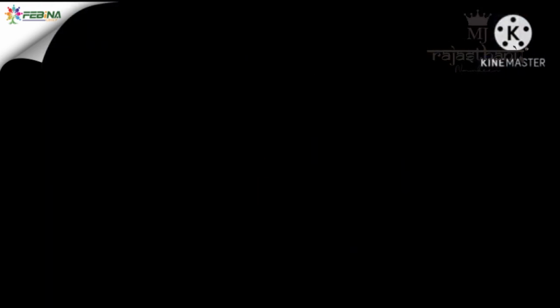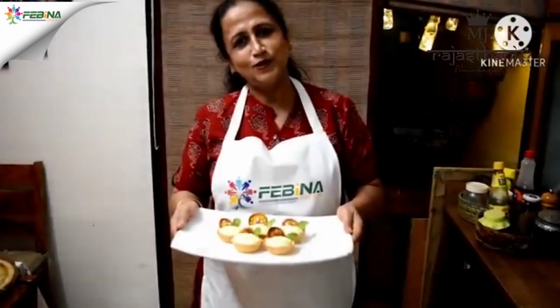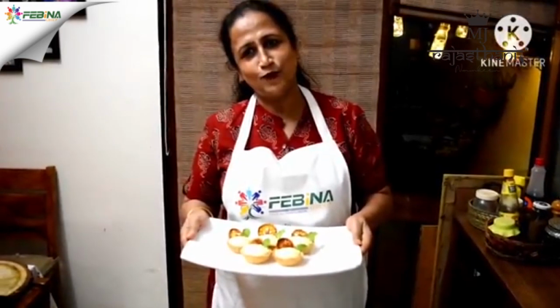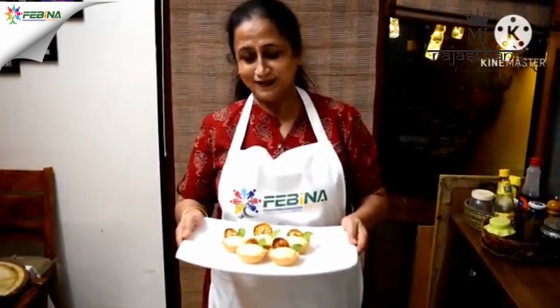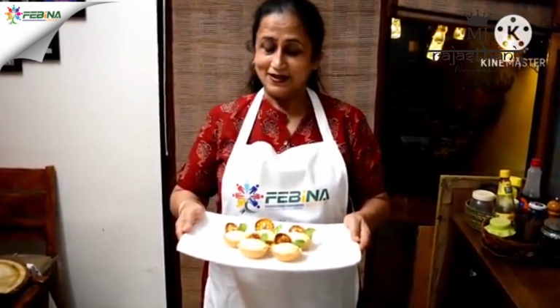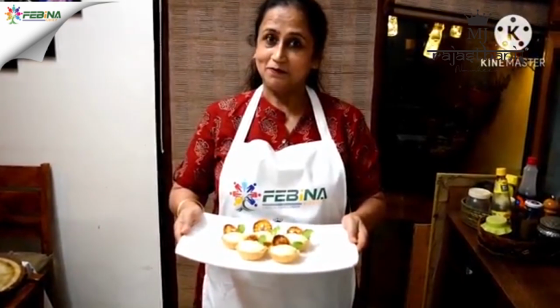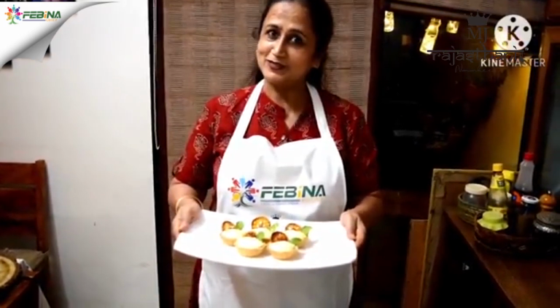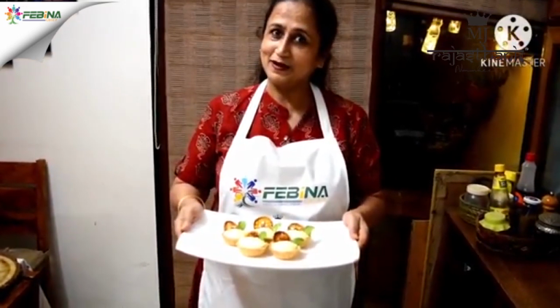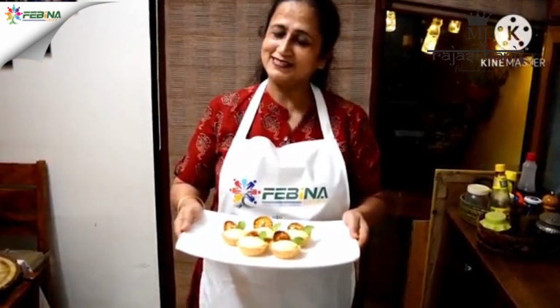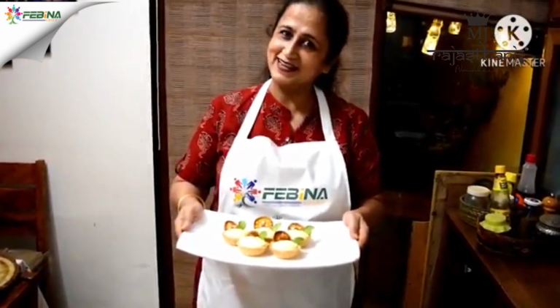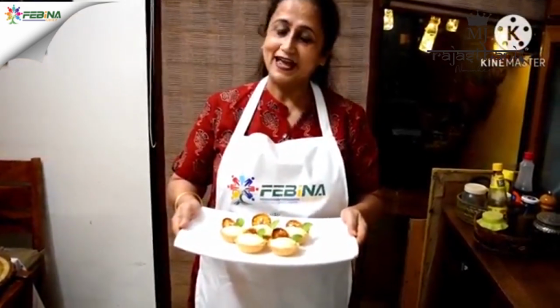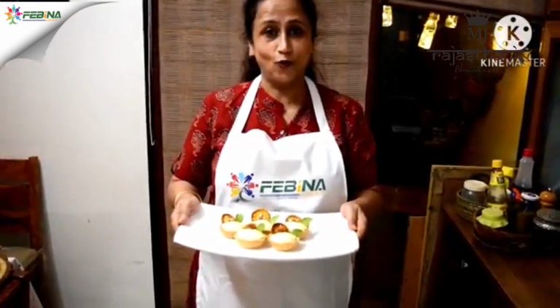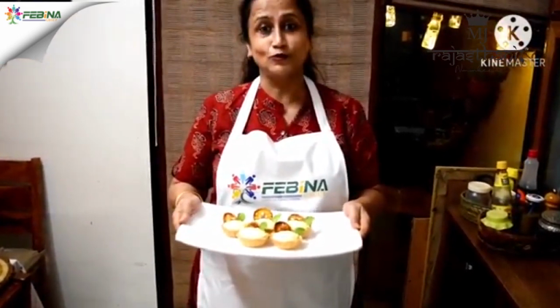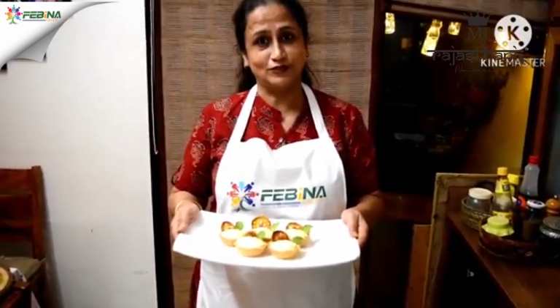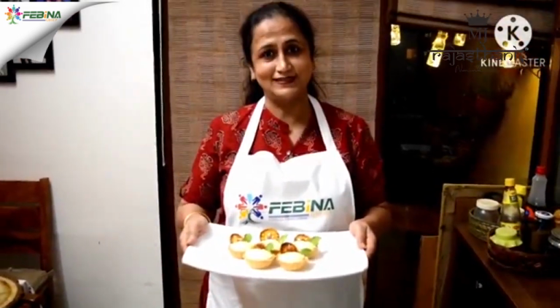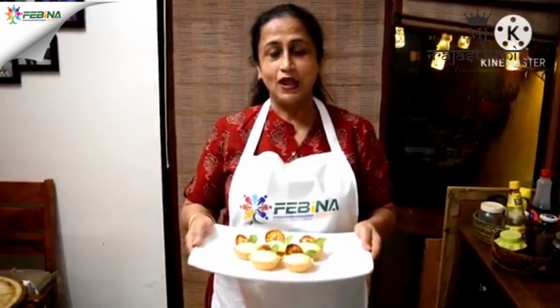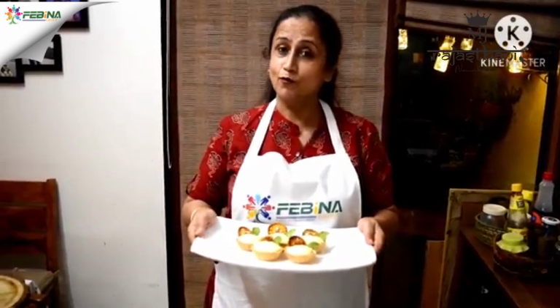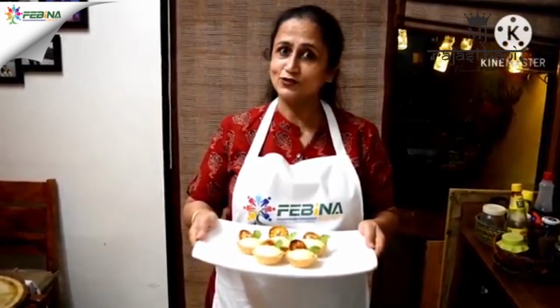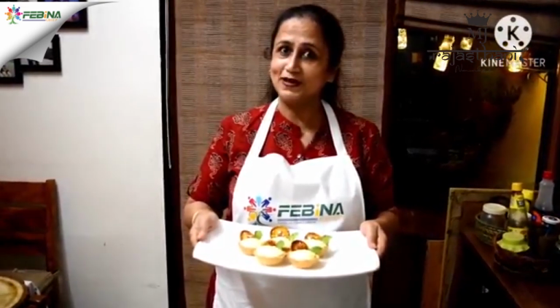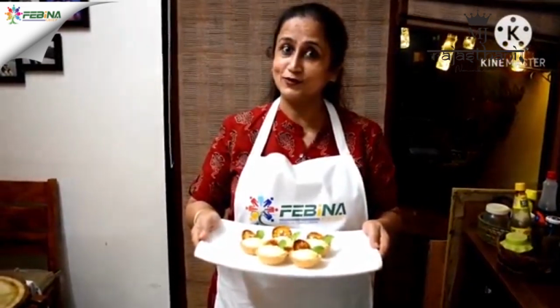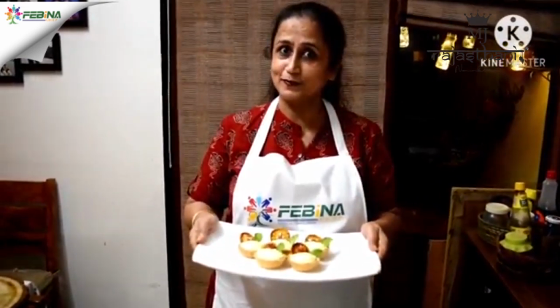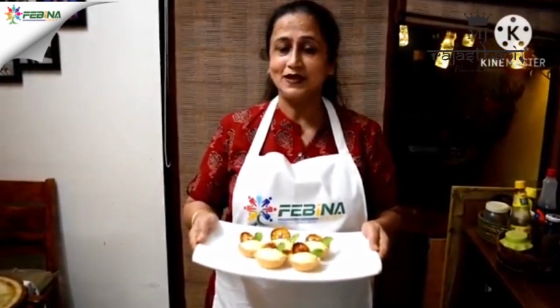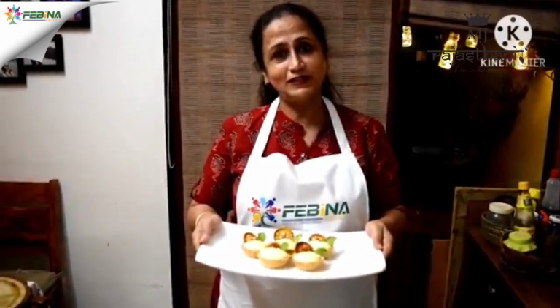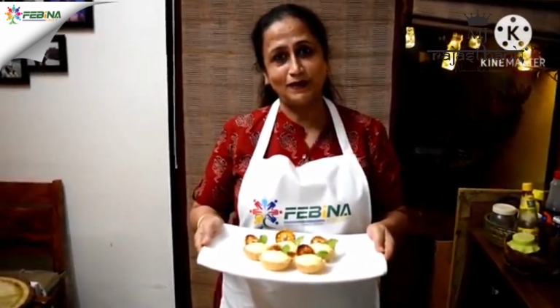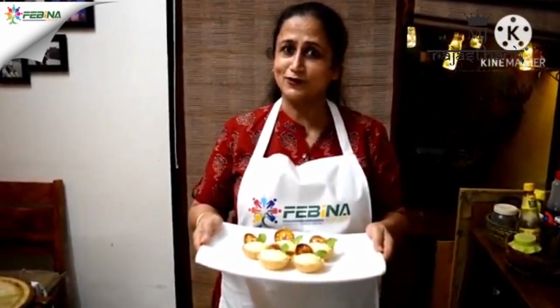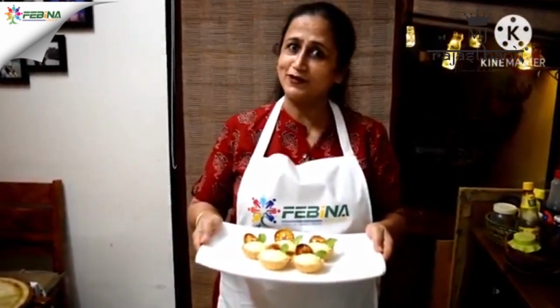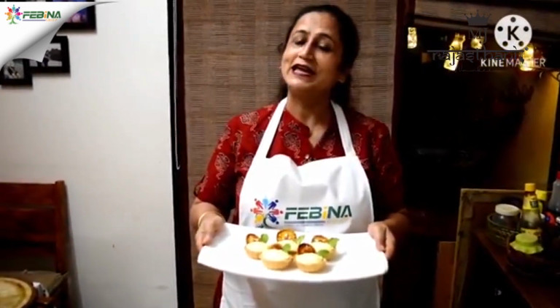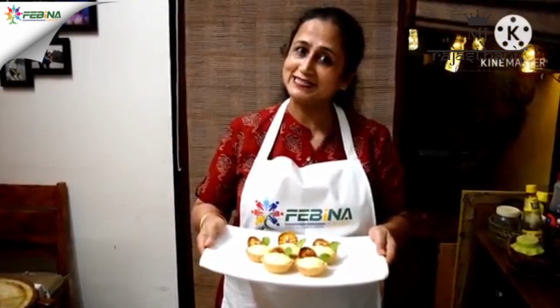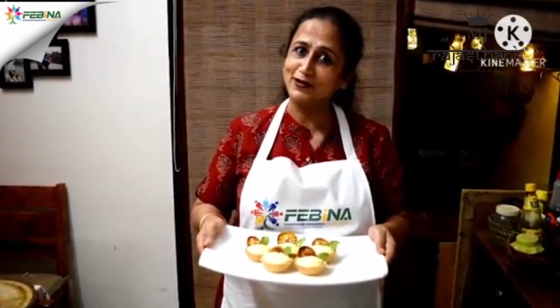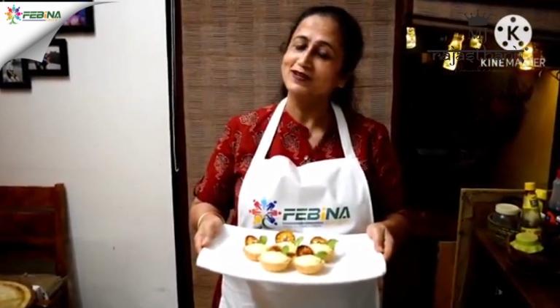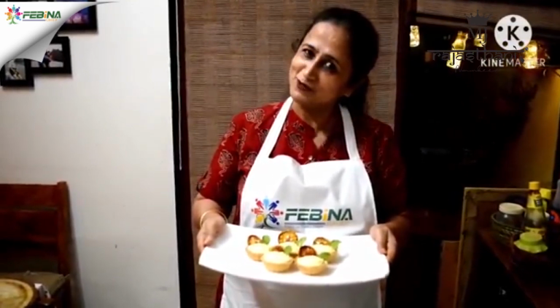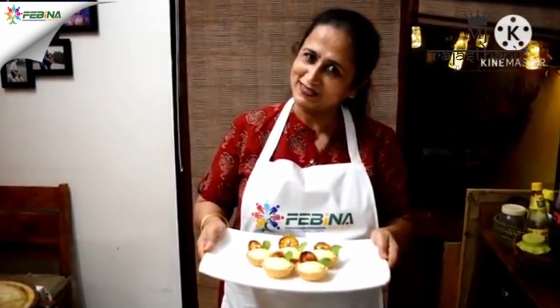Thank you for watching my recipe. Lemon tarts are ready! I hope you enjoyed watching this. For more interesting recipes, please check my Instagram page — elatedbynilu. Thank you so much!